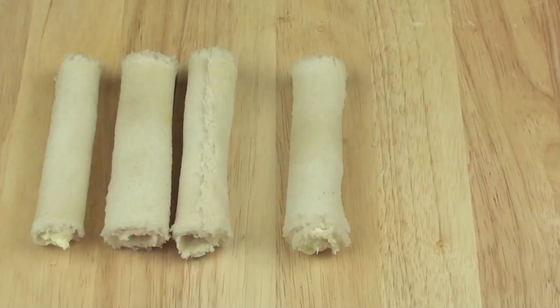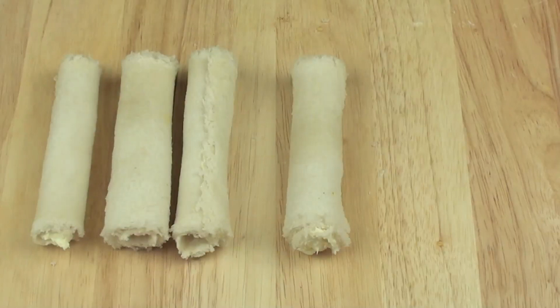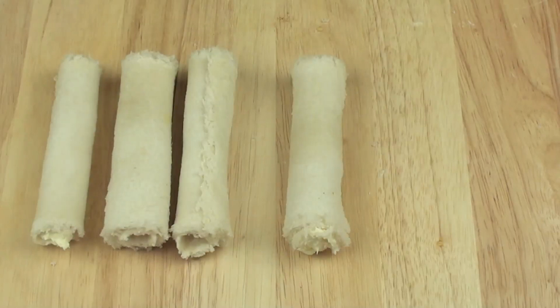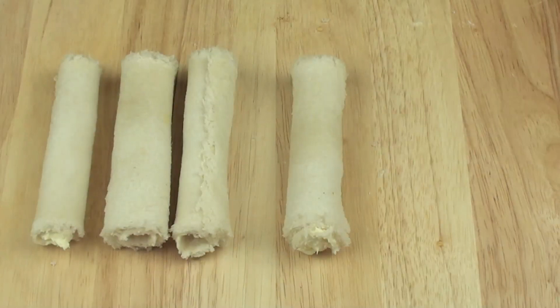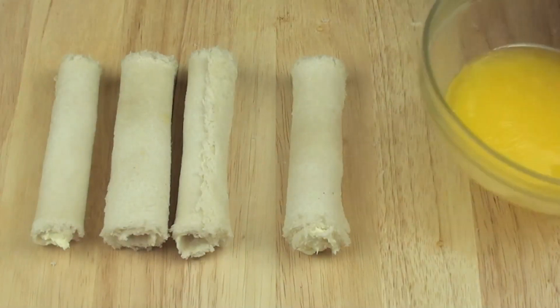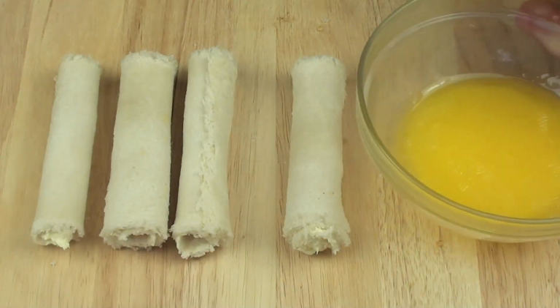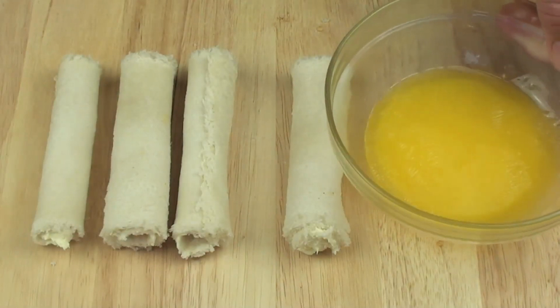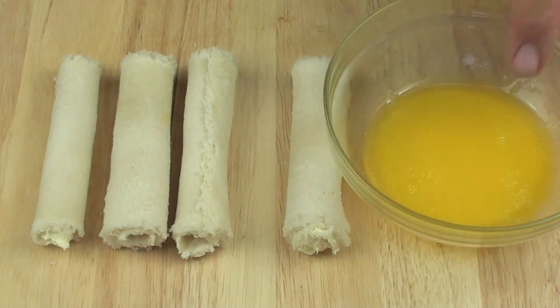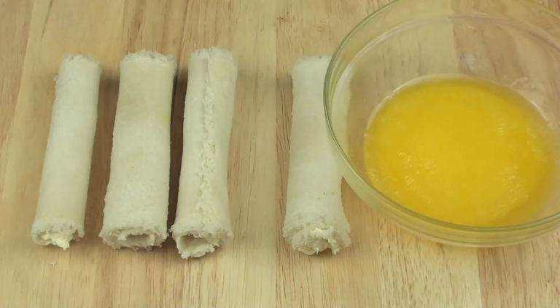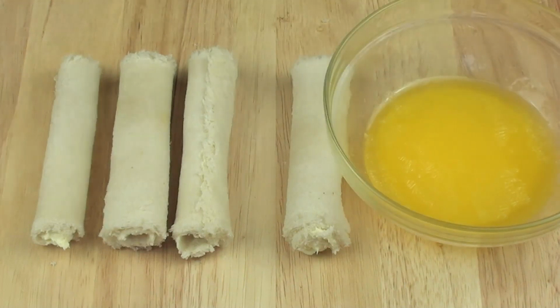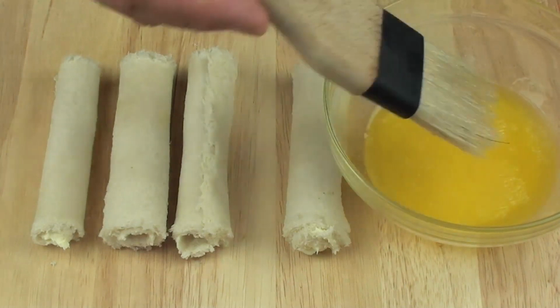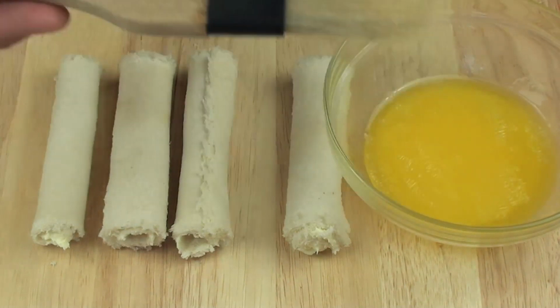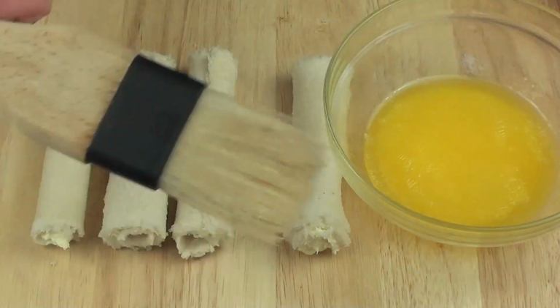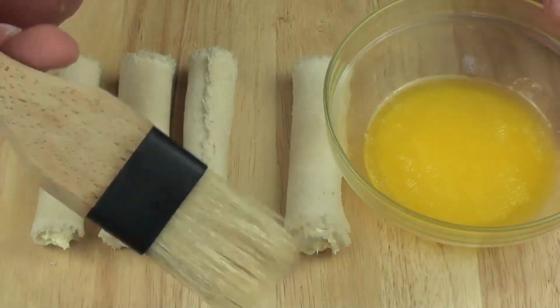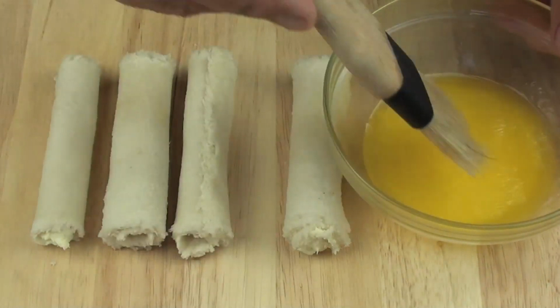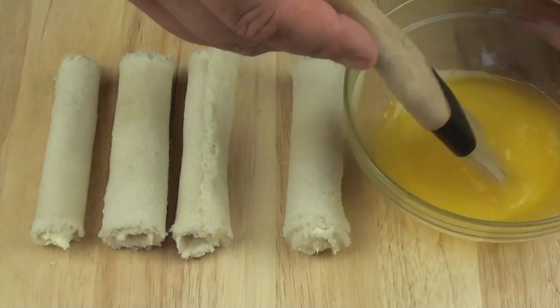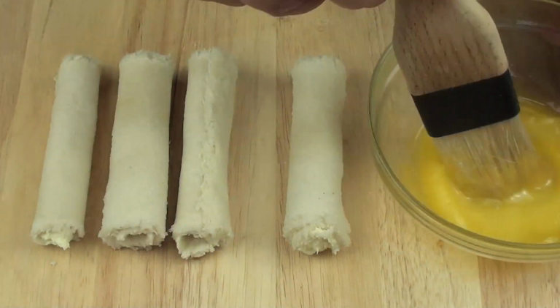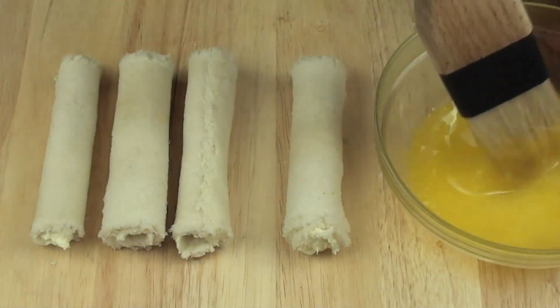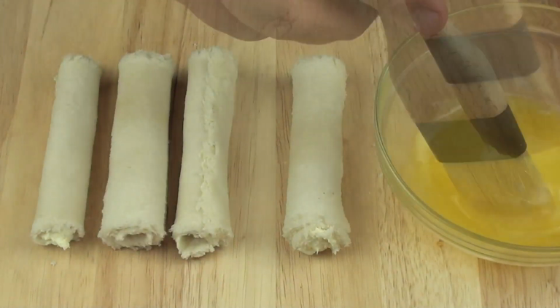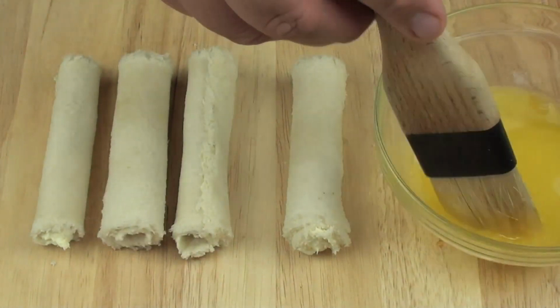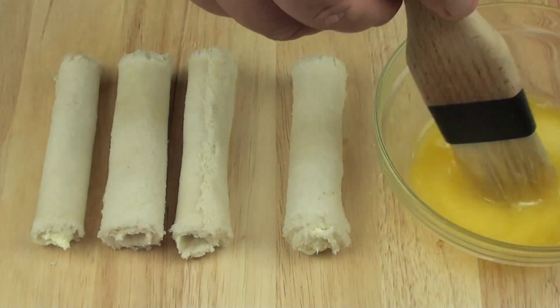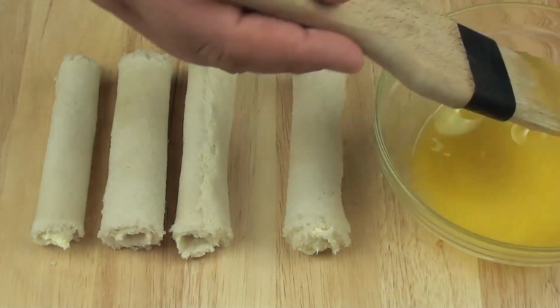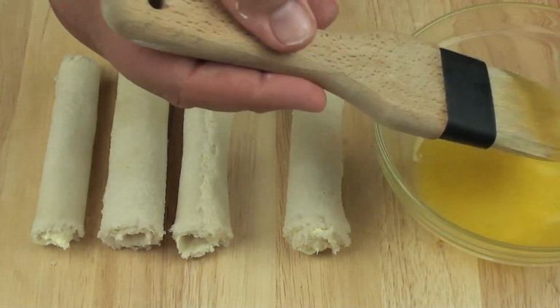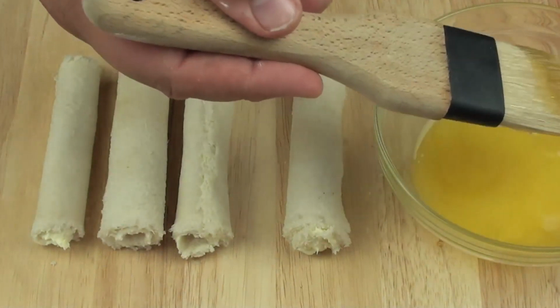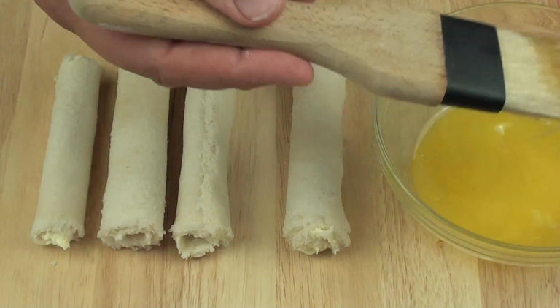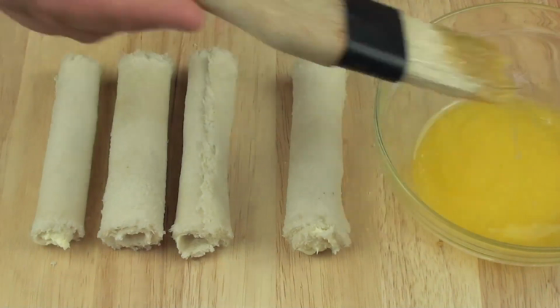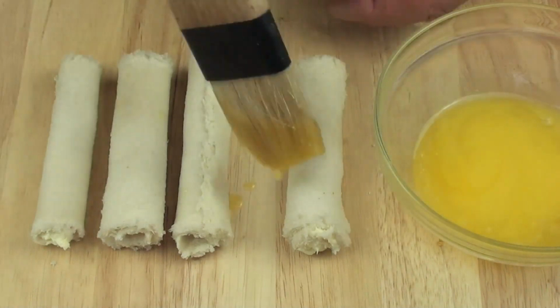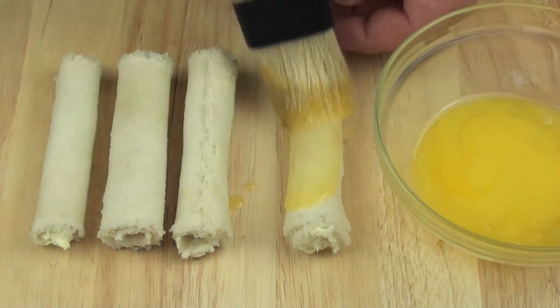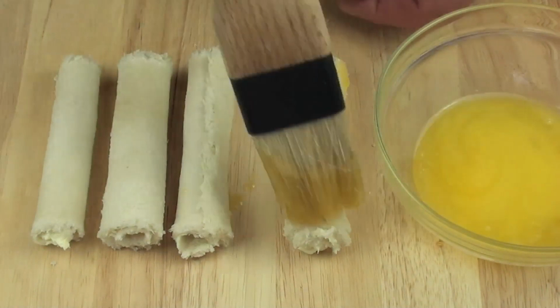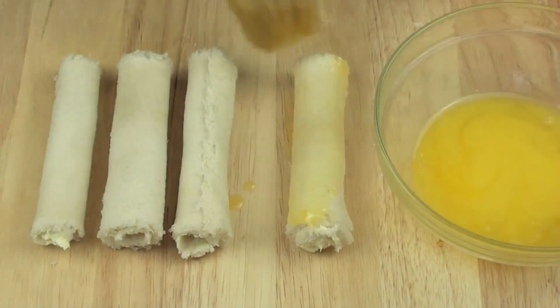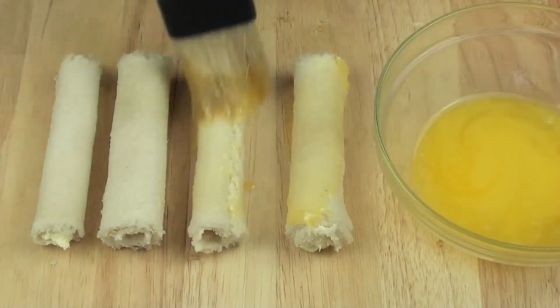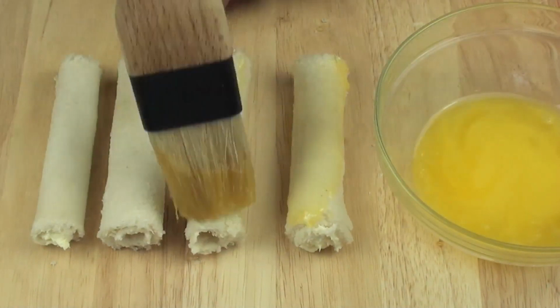Now that they are all rolled up, I have some butter here that I have just melted in the microwave, and using a pastry brush, get some of that butter and butter the outsides.